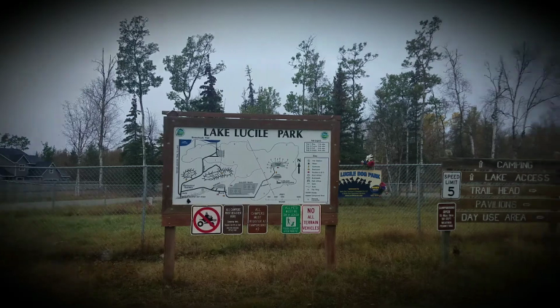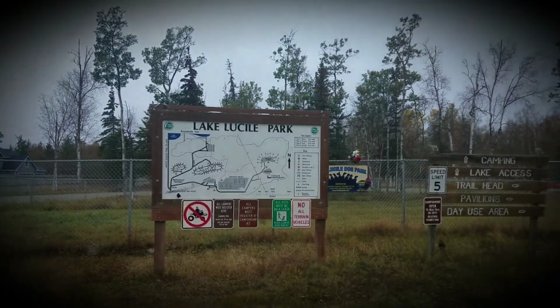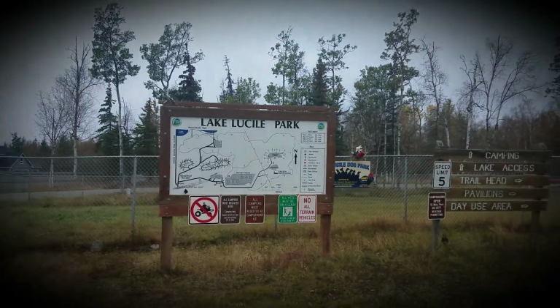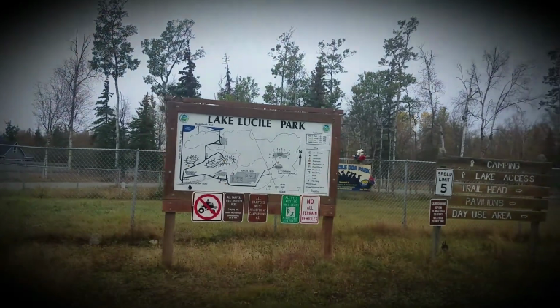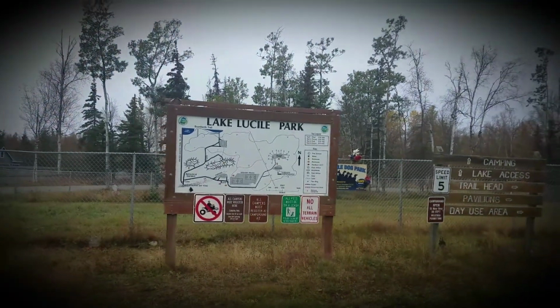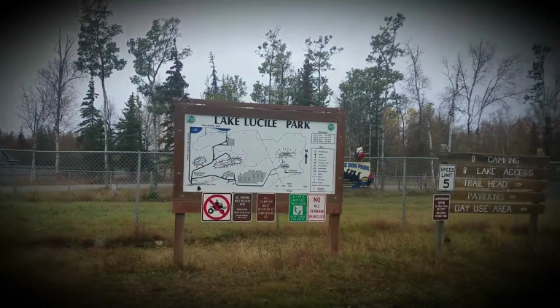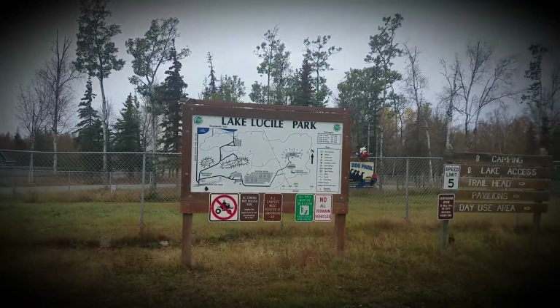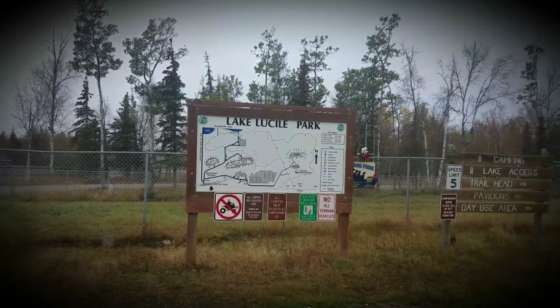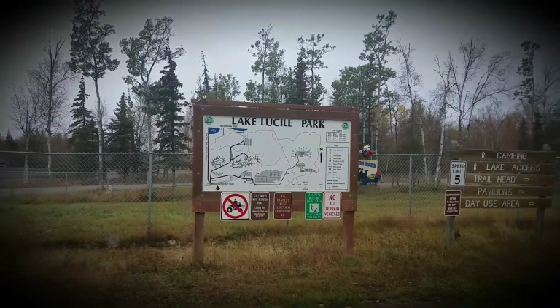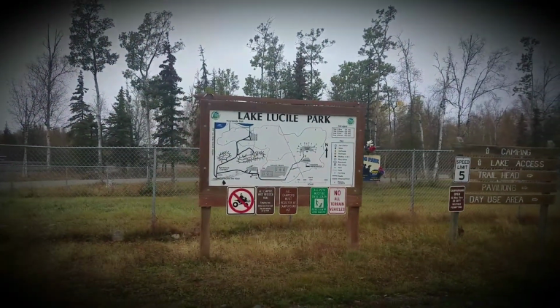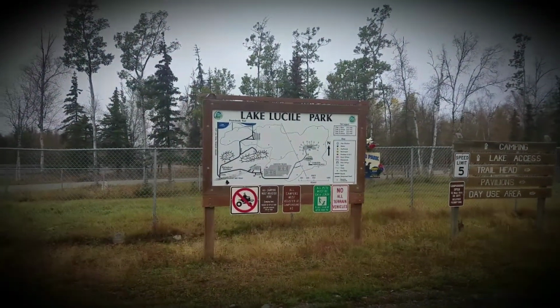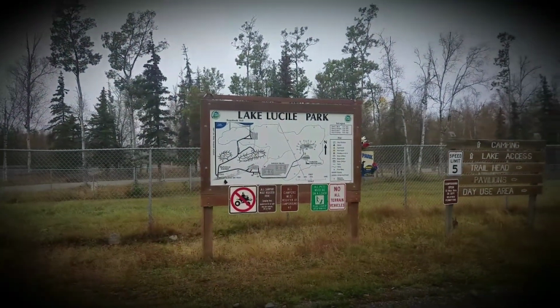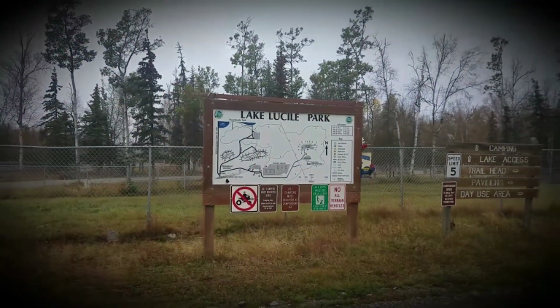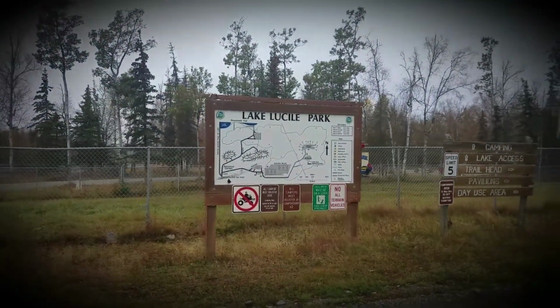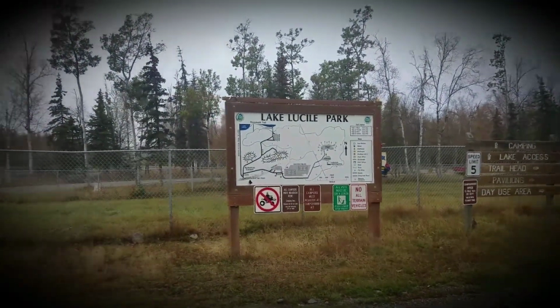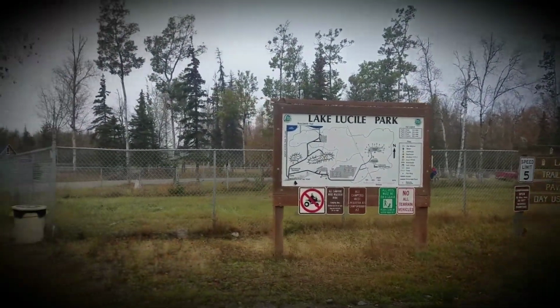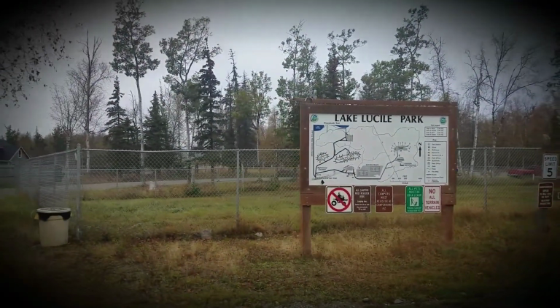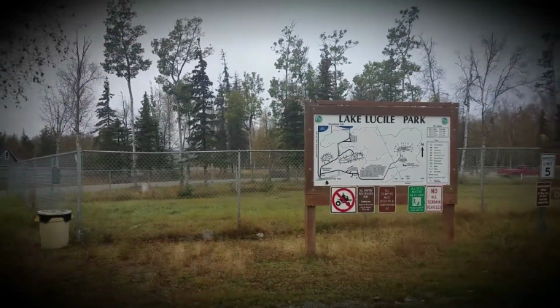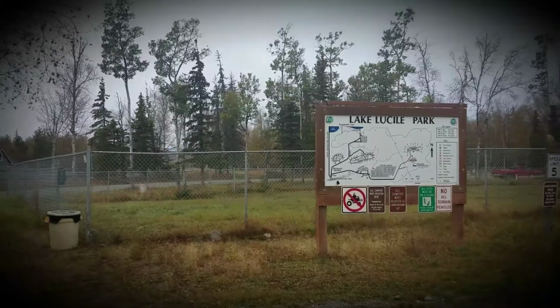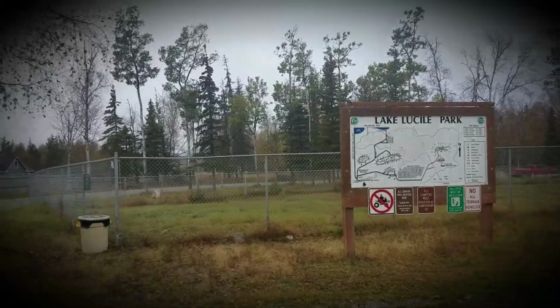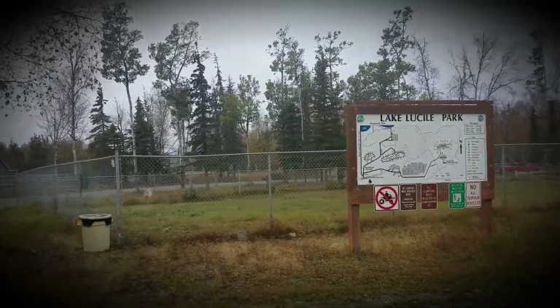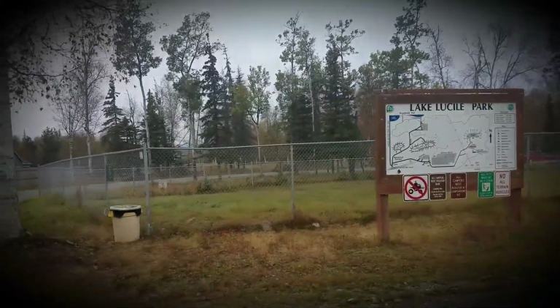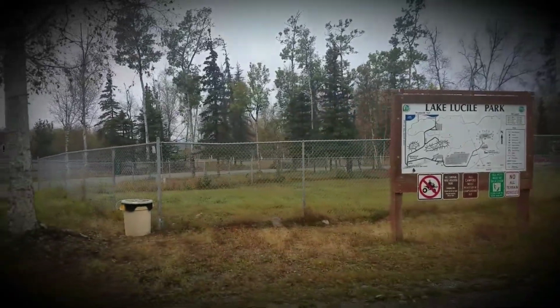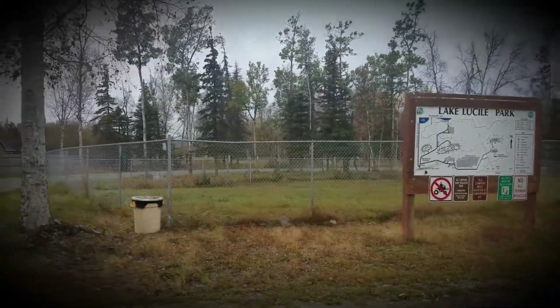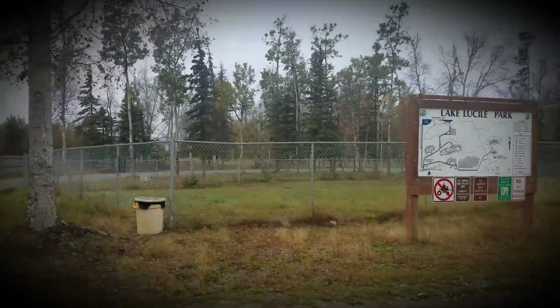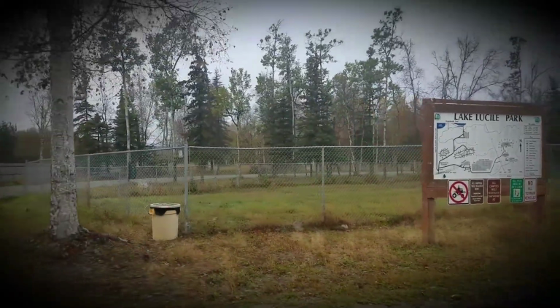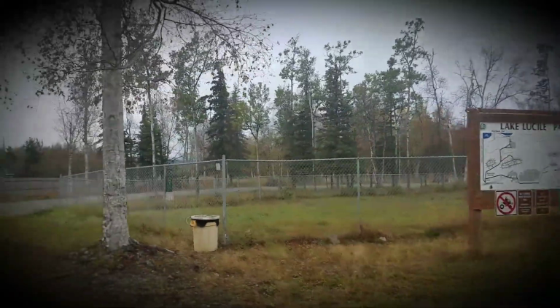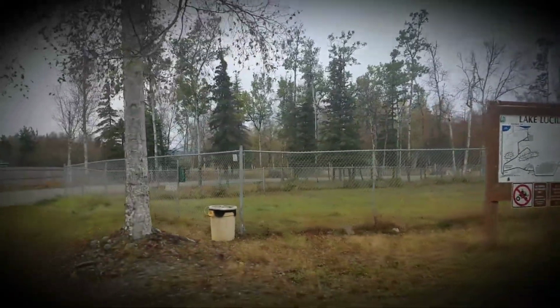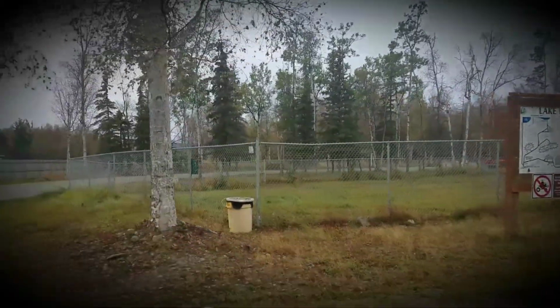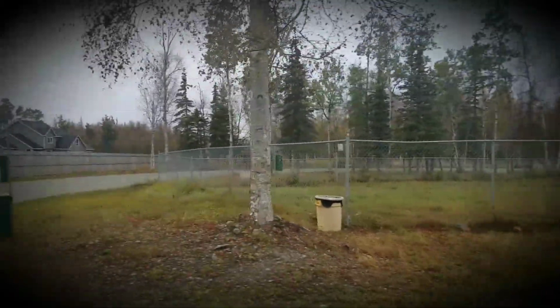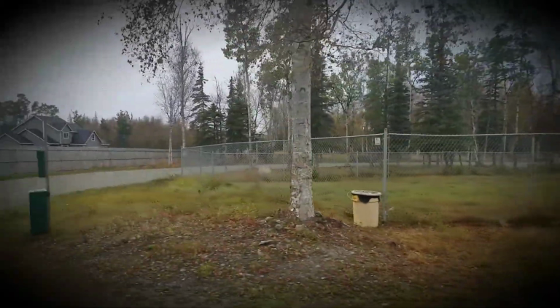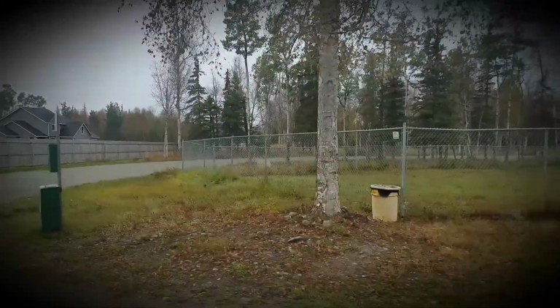Welcome to Lake Lucille campground. We have the dog park right here. It's a nice big fenced dog park with a pet cleanup station.